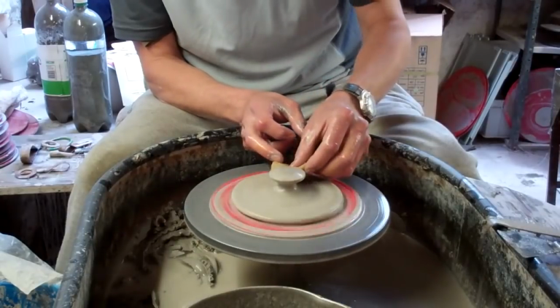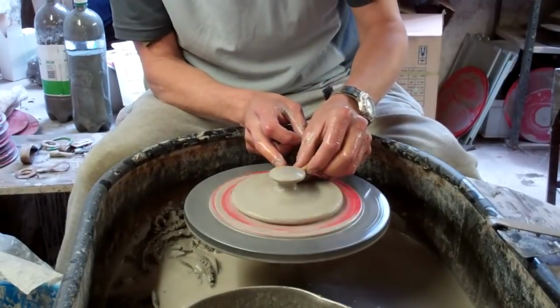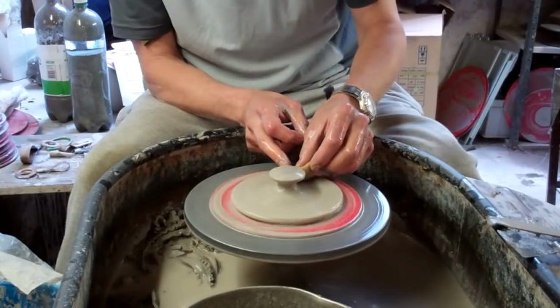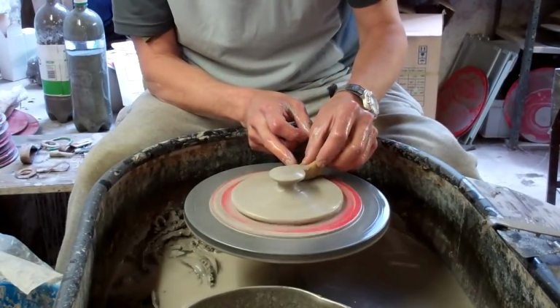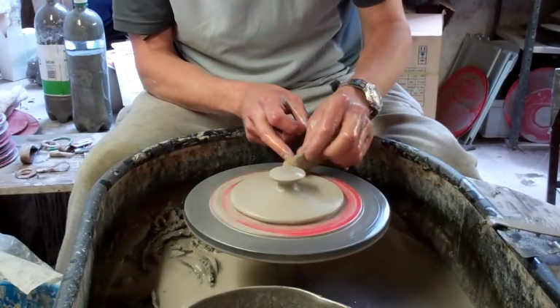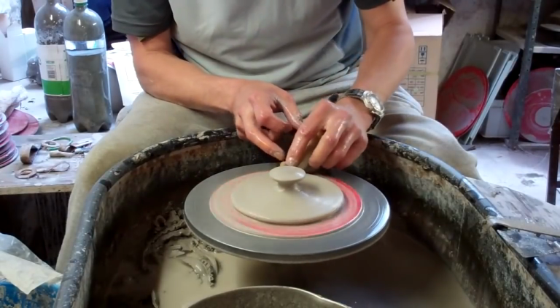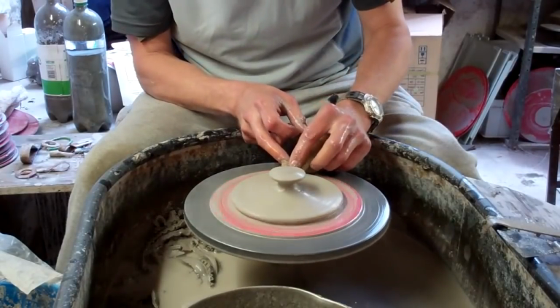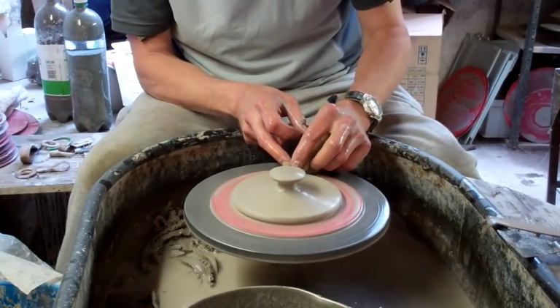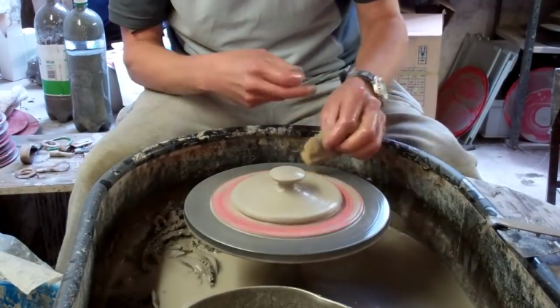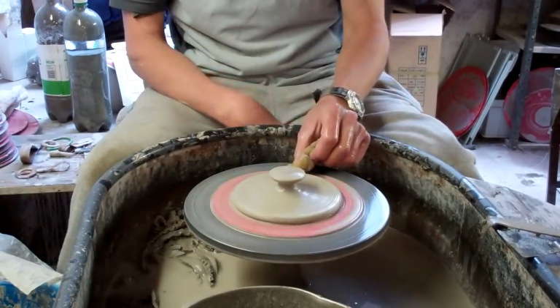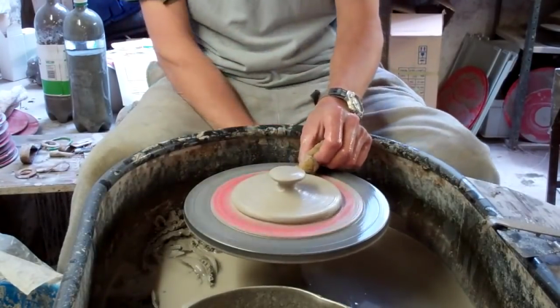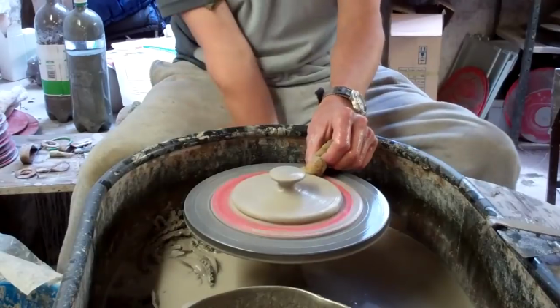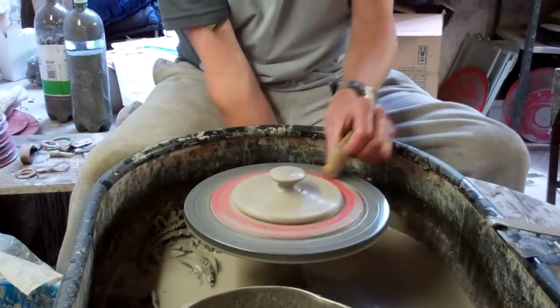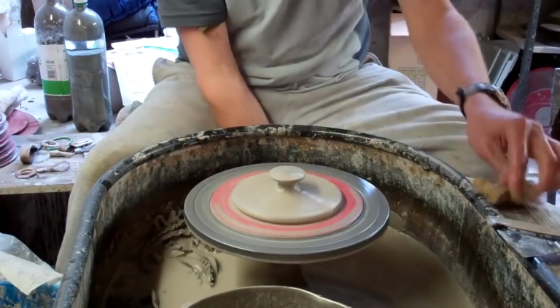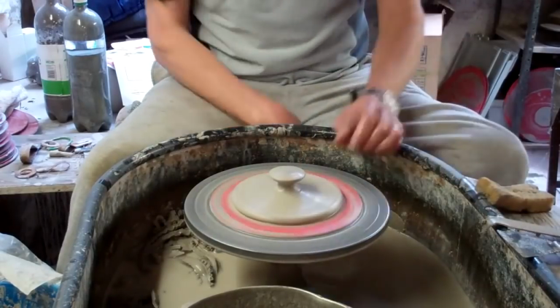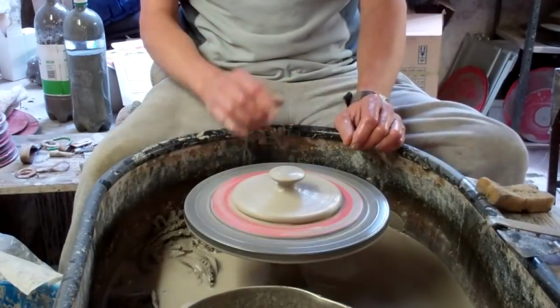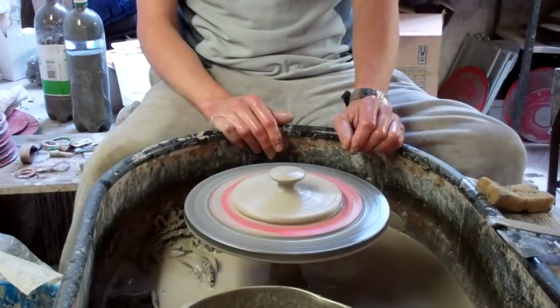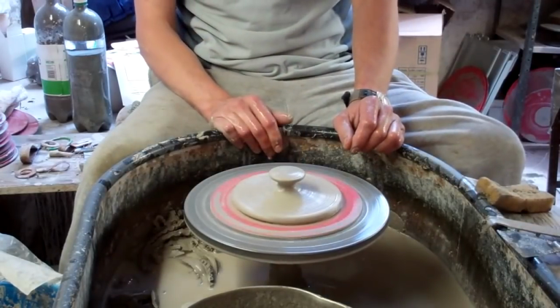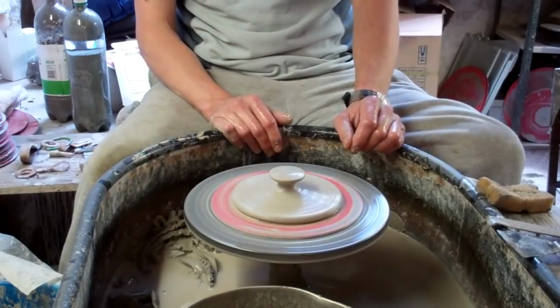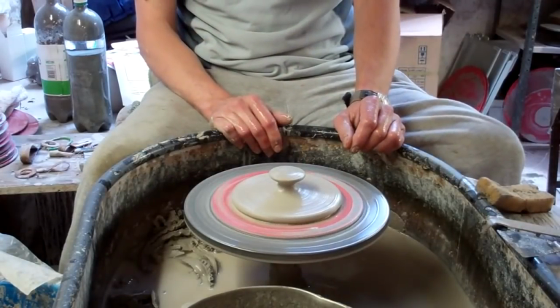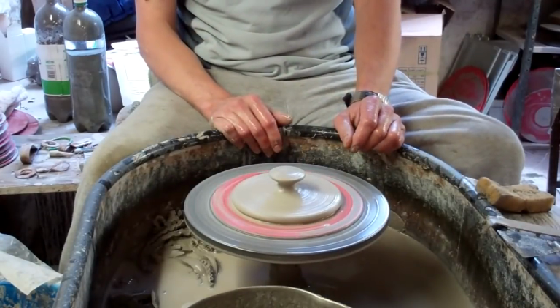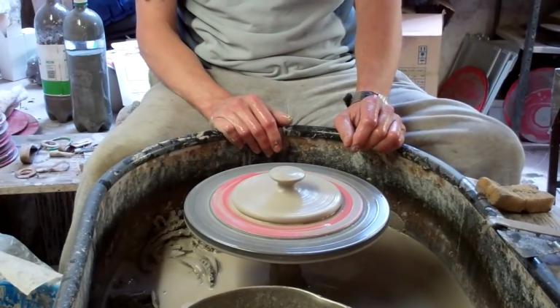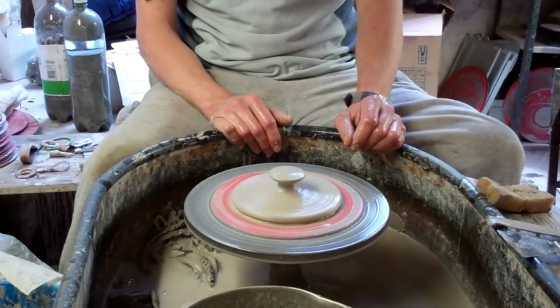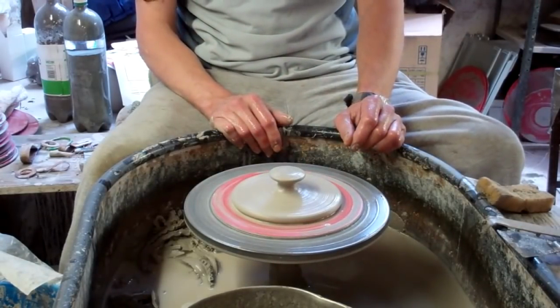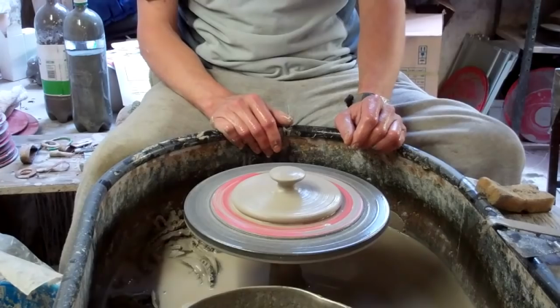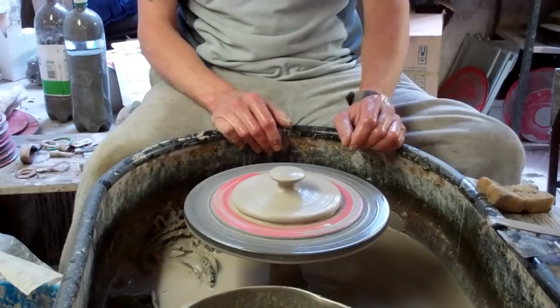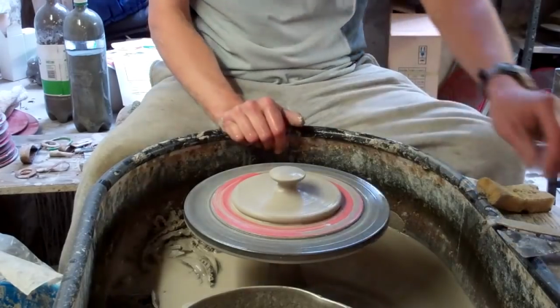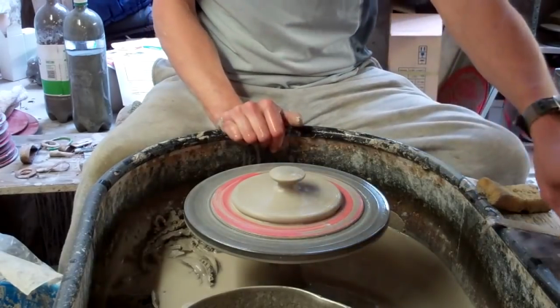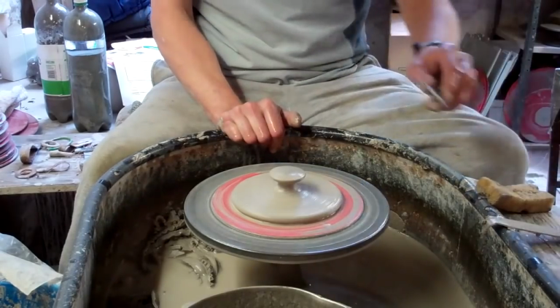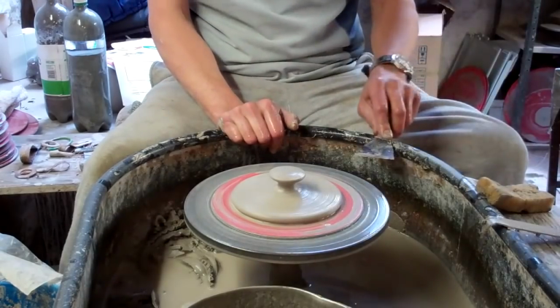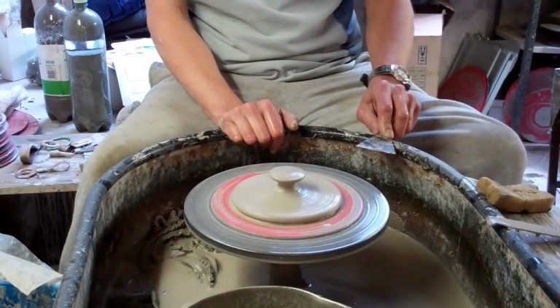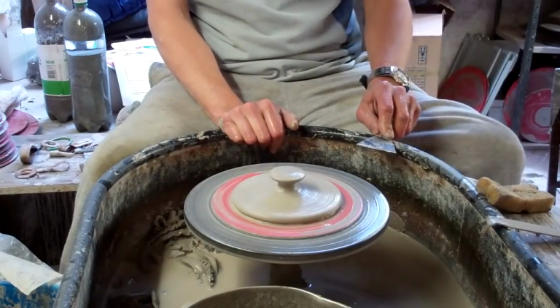And tomorrow when they're a bit drier, I can just turn it to size so it fits the pot. Well there you go, that's just a dead simple butter dish — or any sort of container — dead easy, so give it a go.